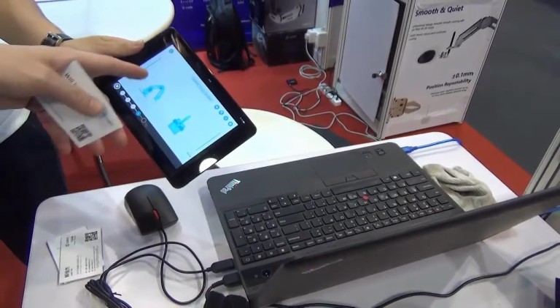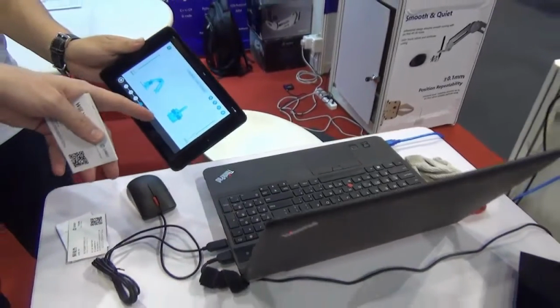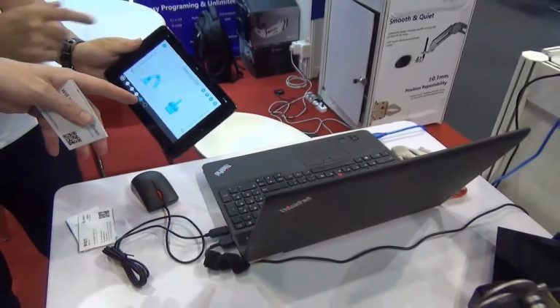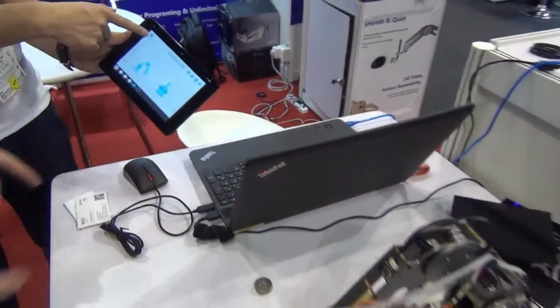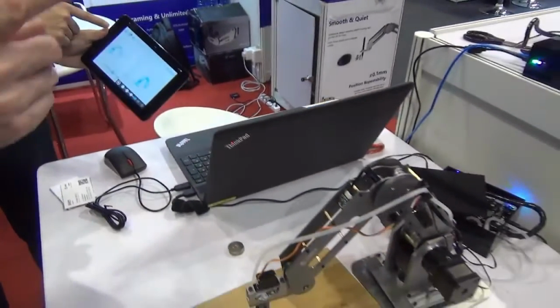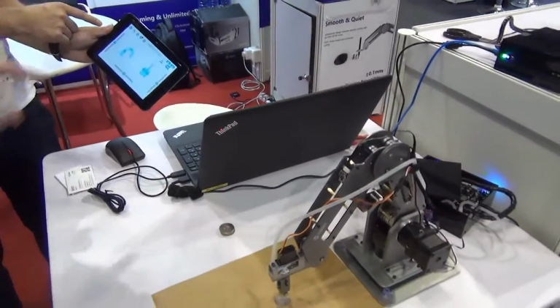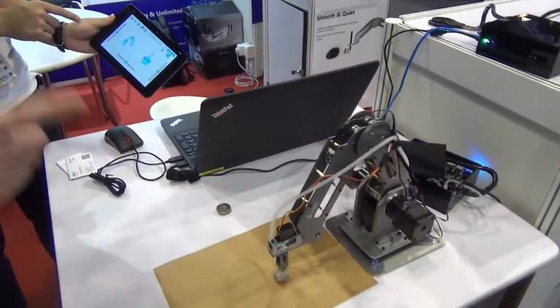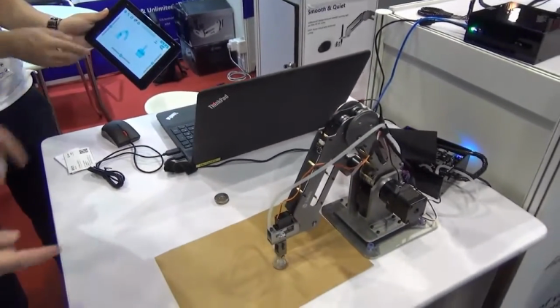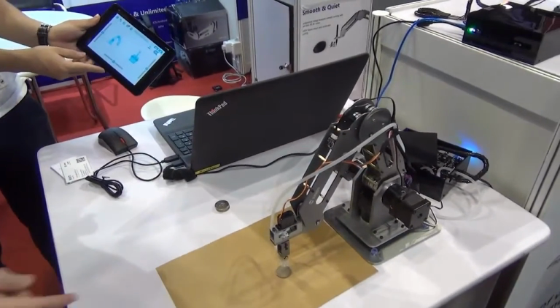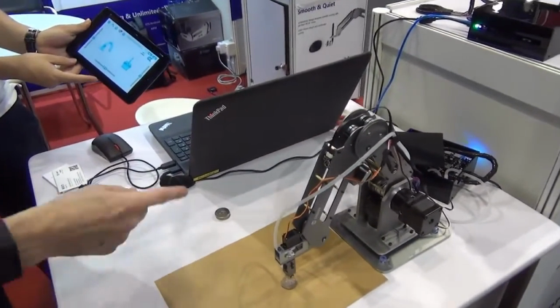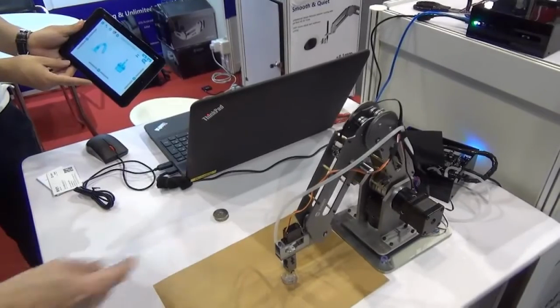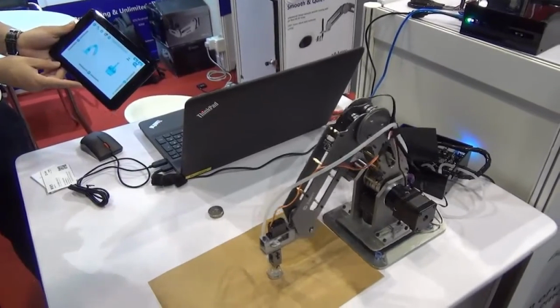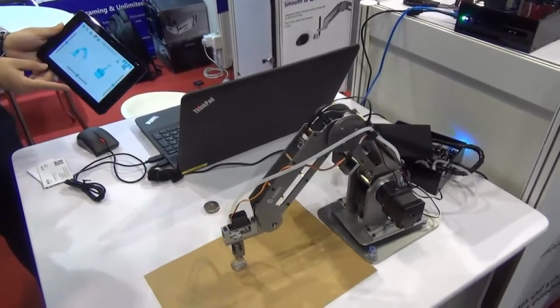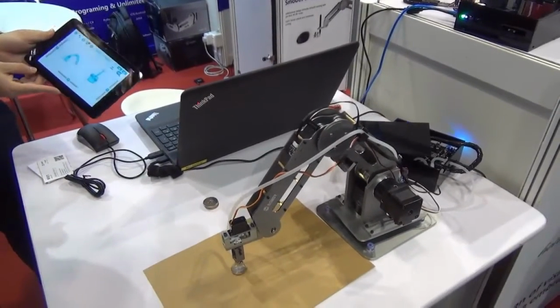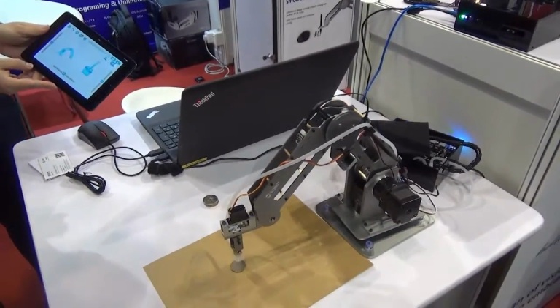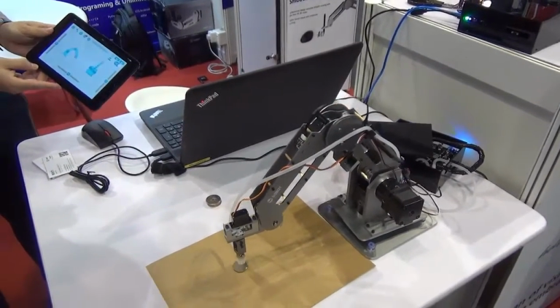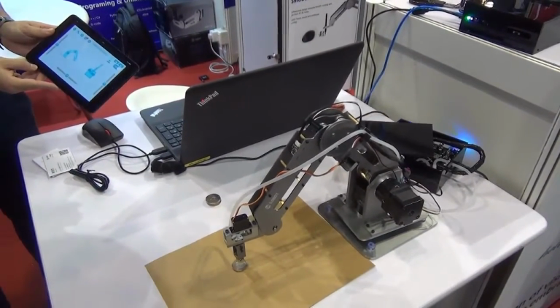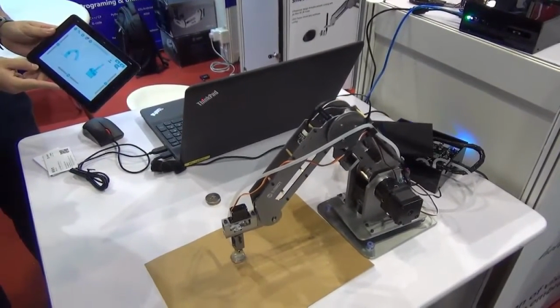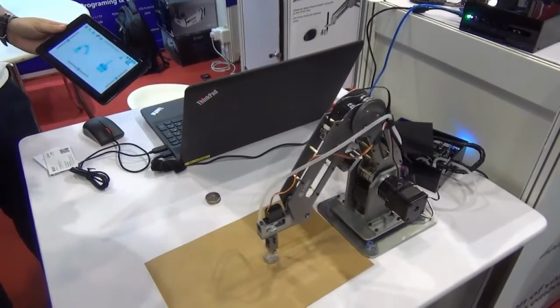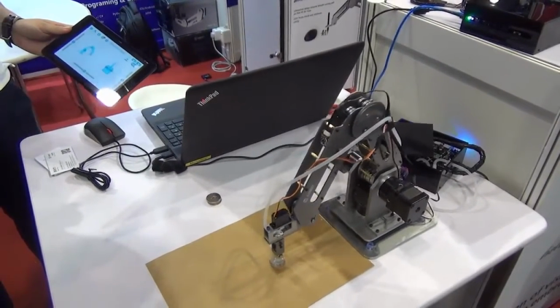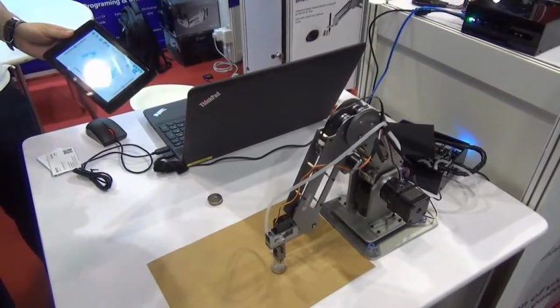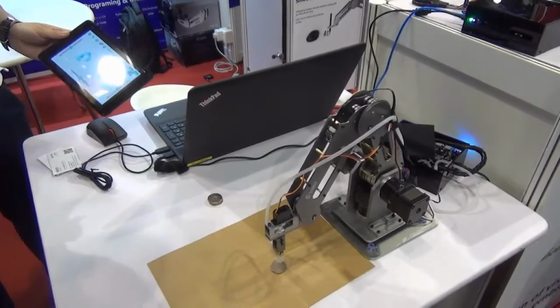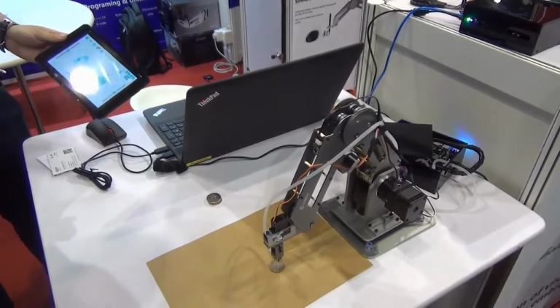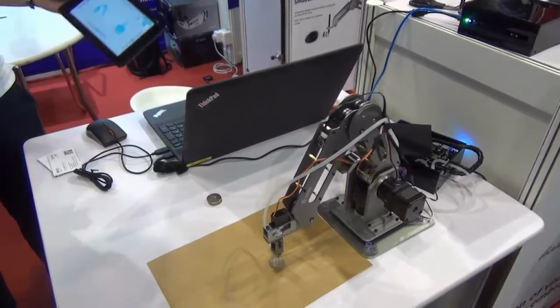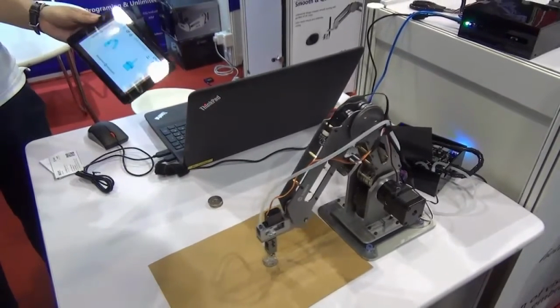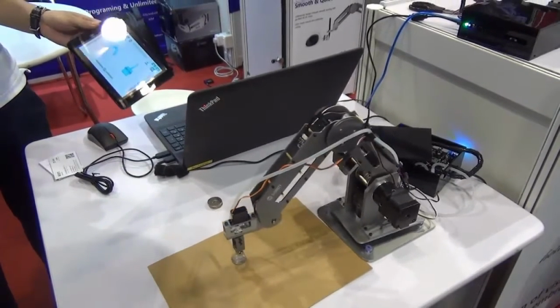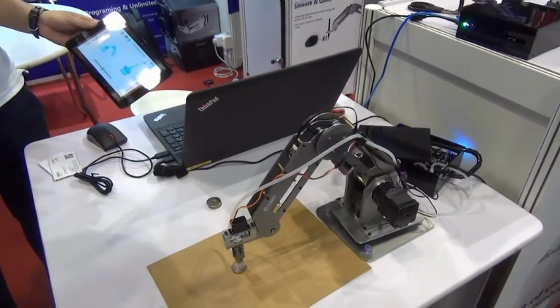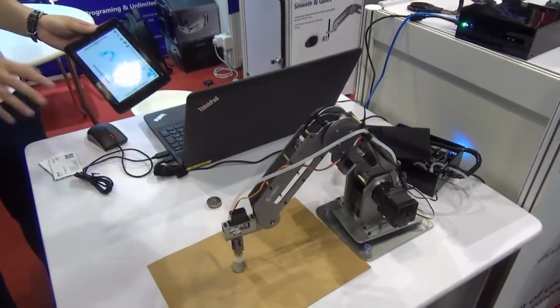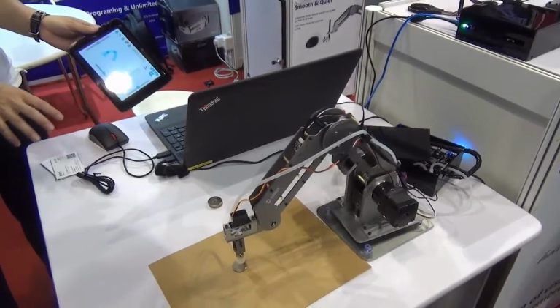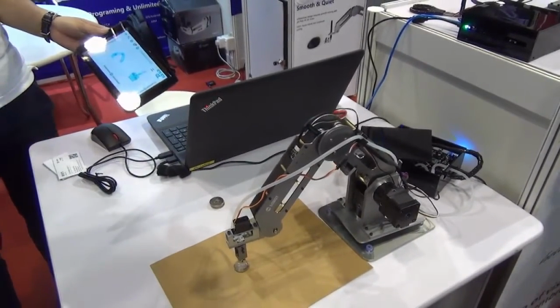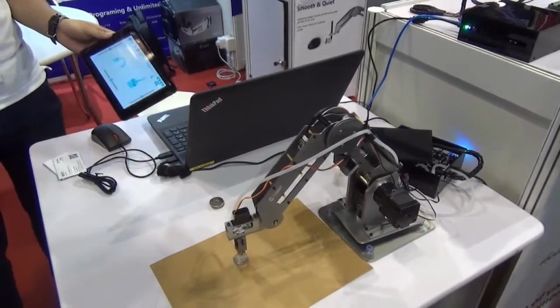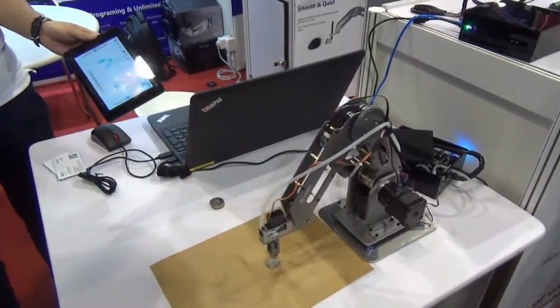So you just use the platform here and you make it move forward, backwards, around, and then just replicate that. Is that correct? Yes. Wow, that's amazing. It's like a typical industrial application — we've miniaturised it and put it on your desk.